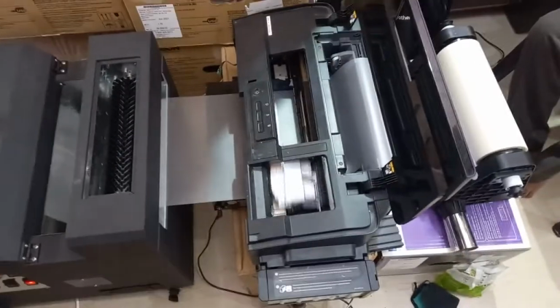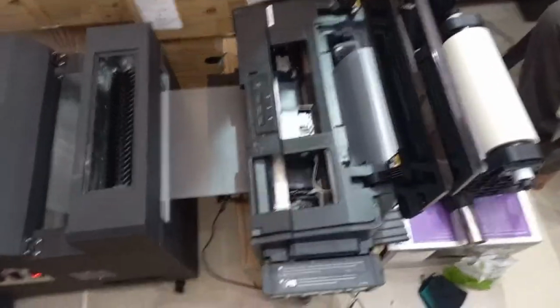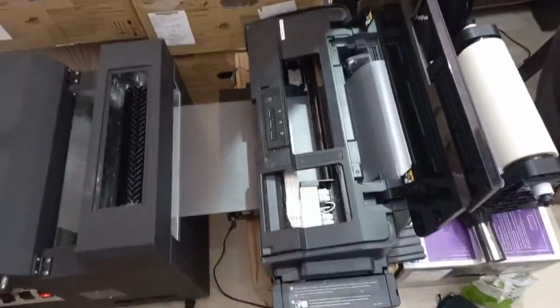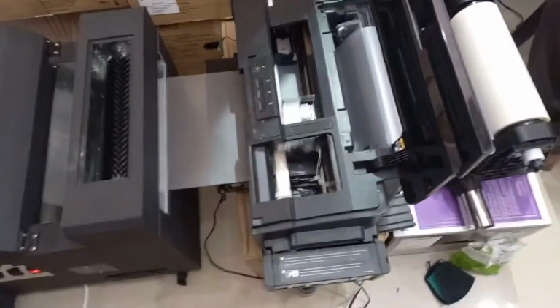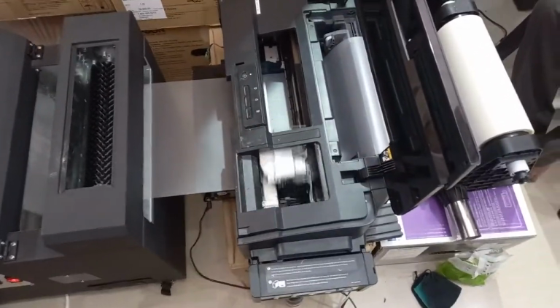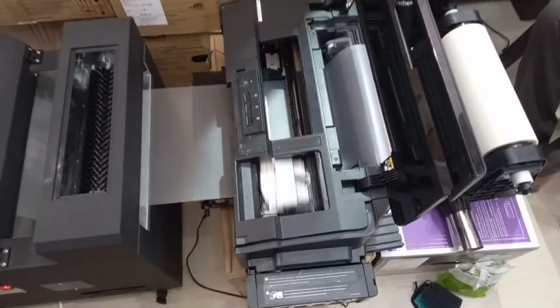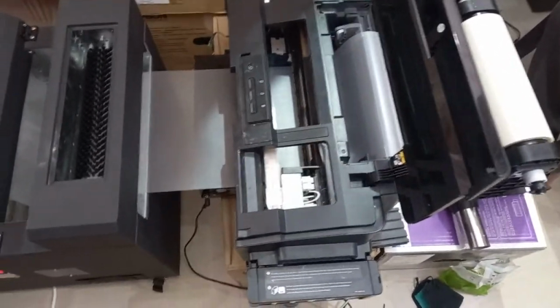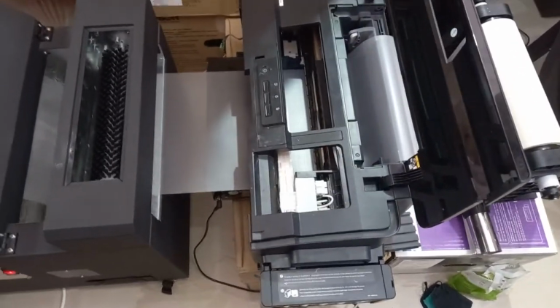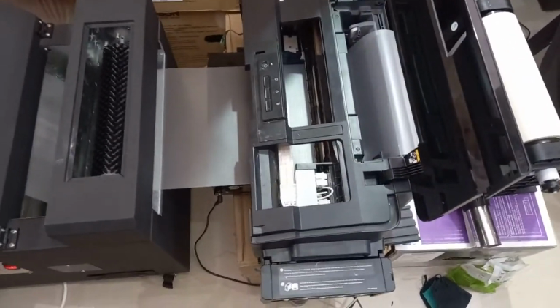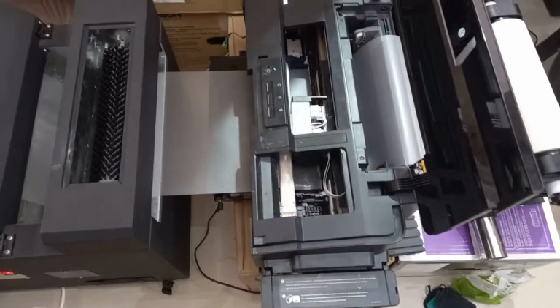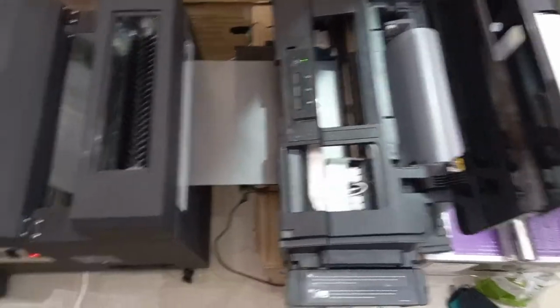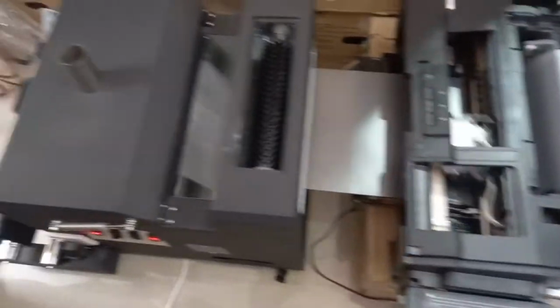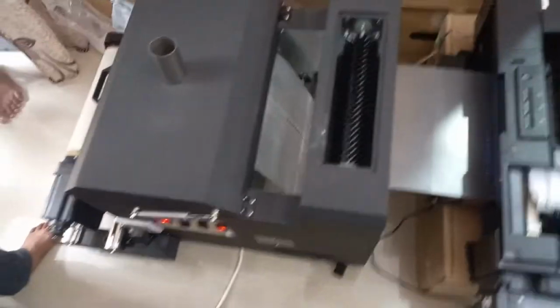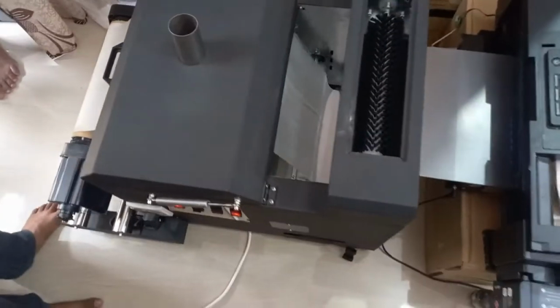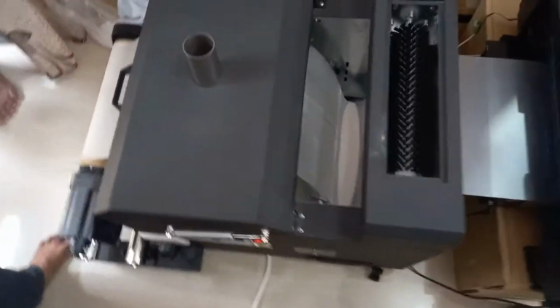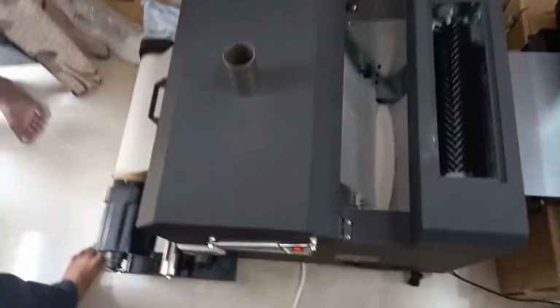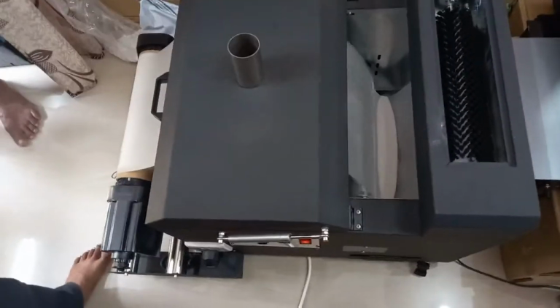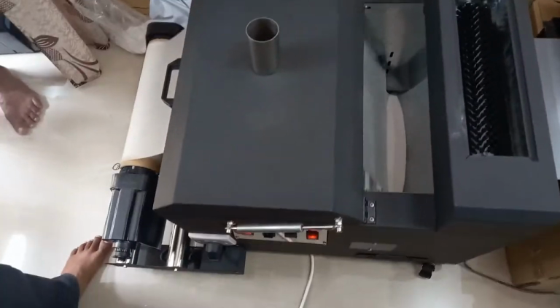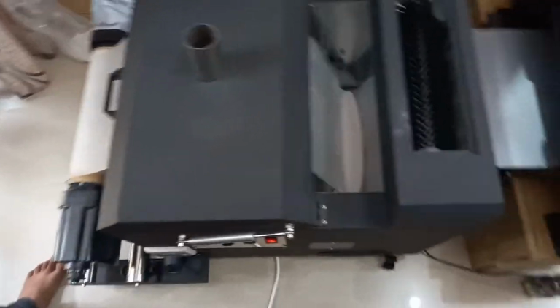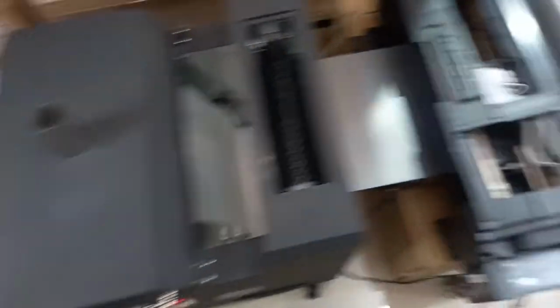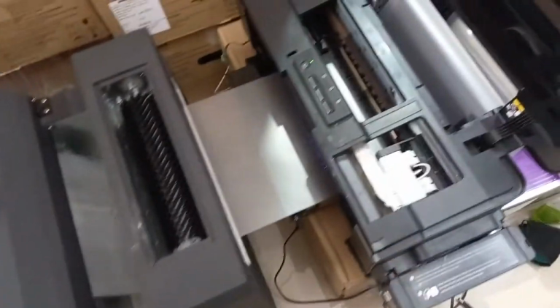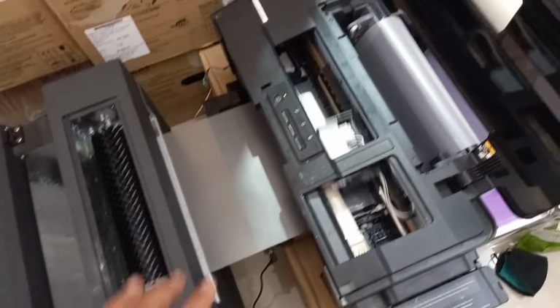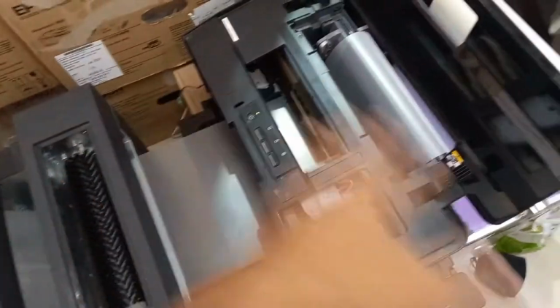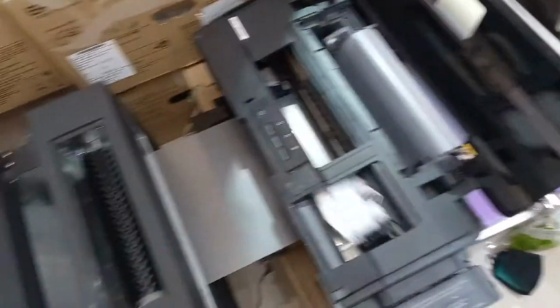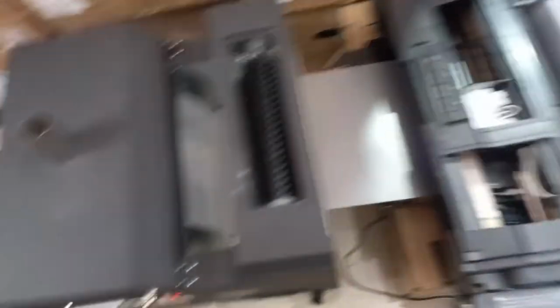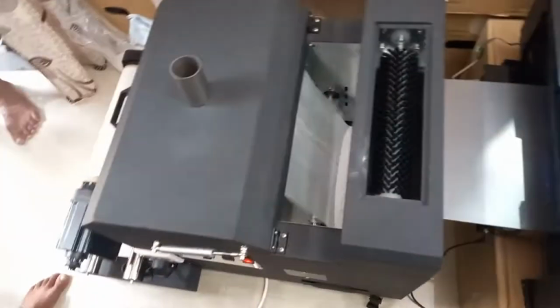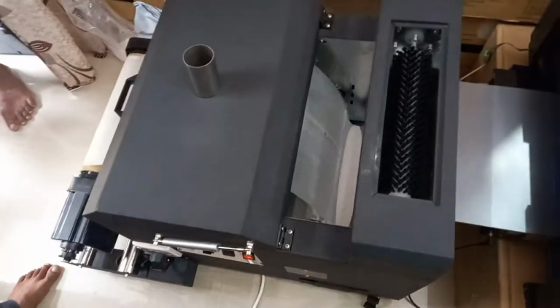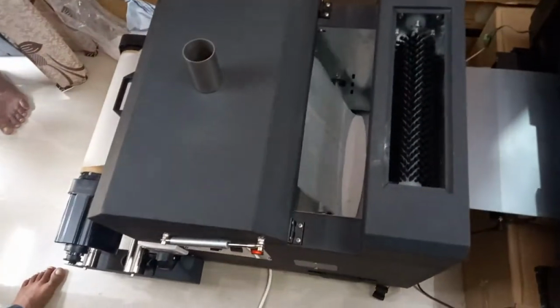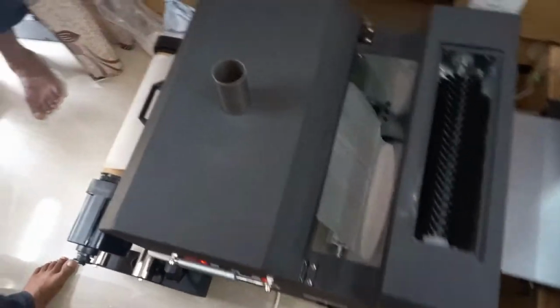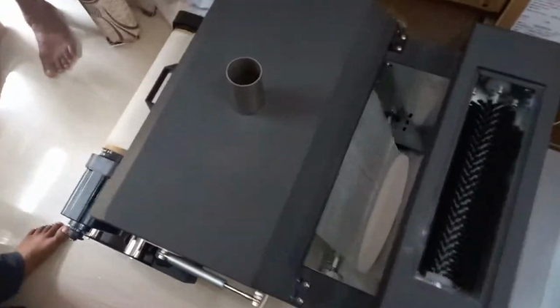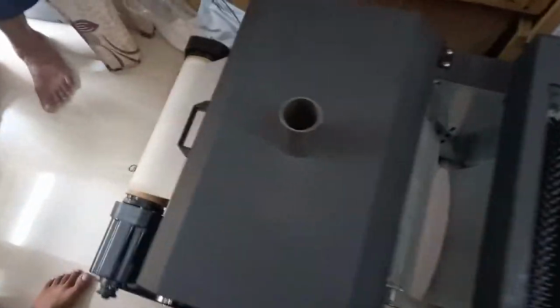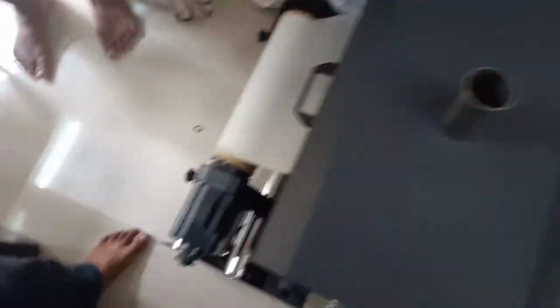Today we are going to showcase a printer with a powder shaker. Here you can see the printing is going on, and the shaker is doing the powder coating.